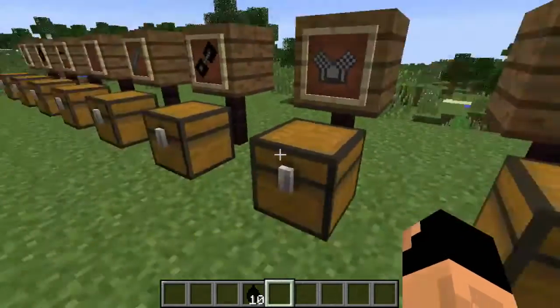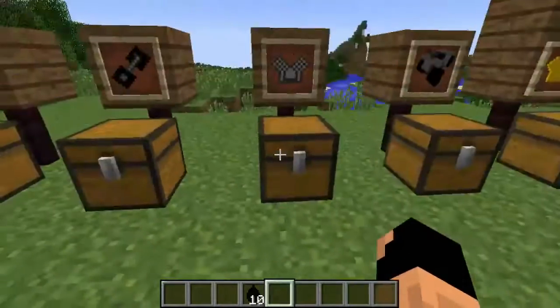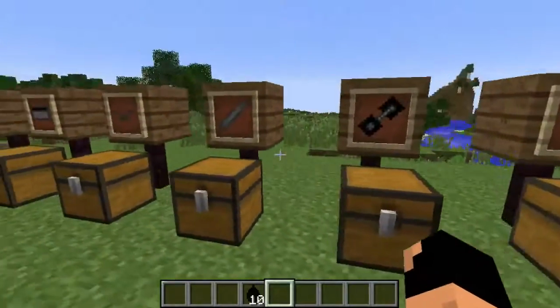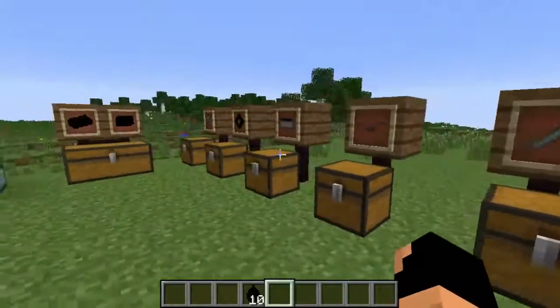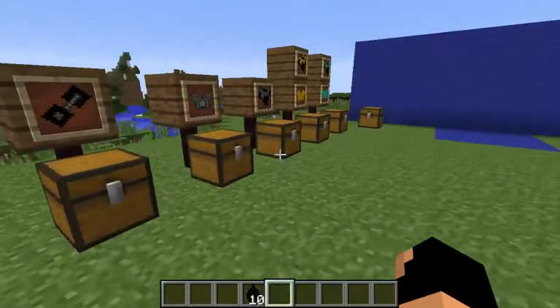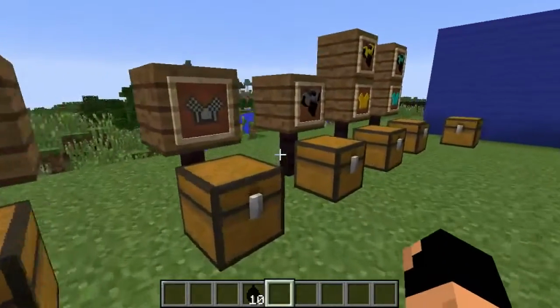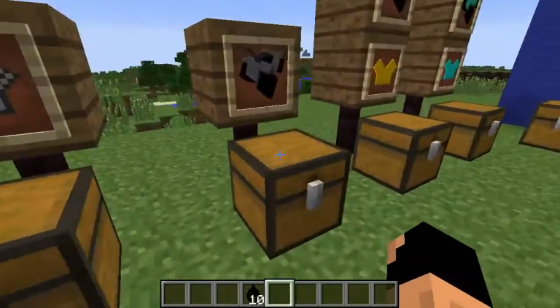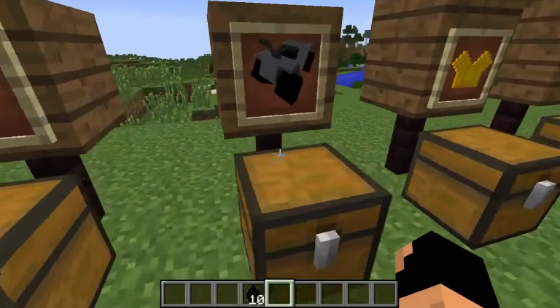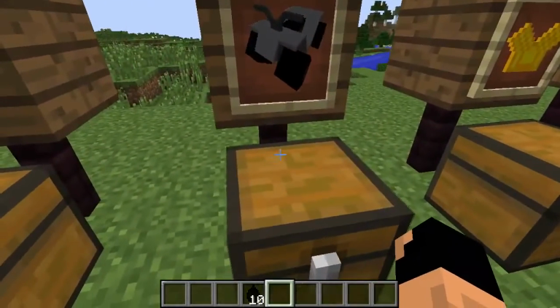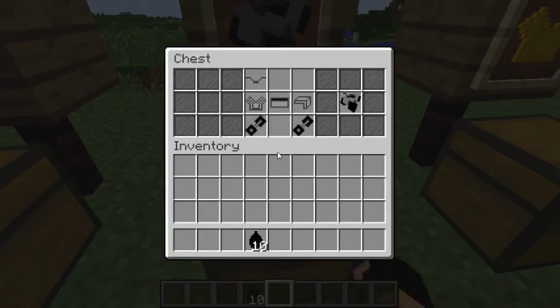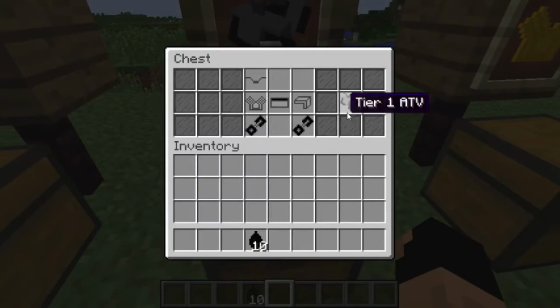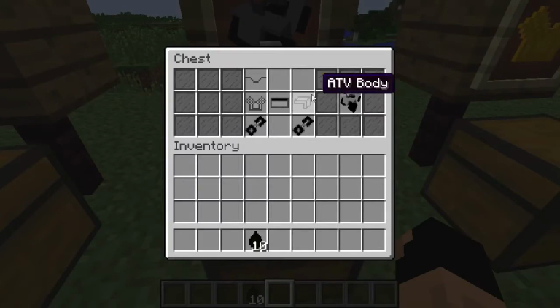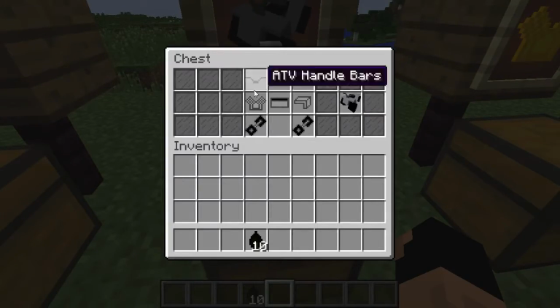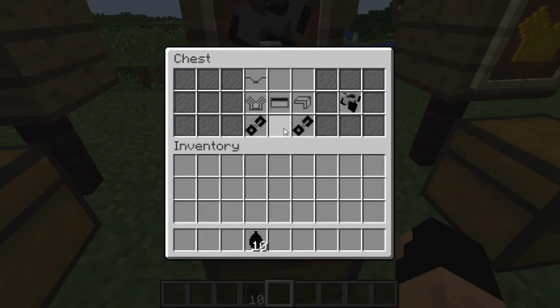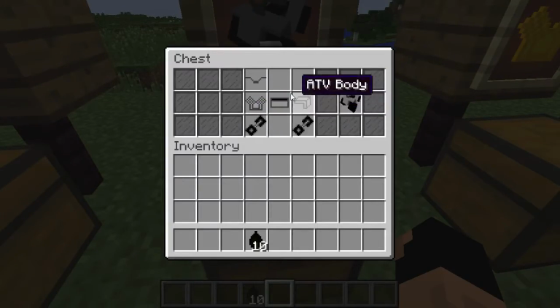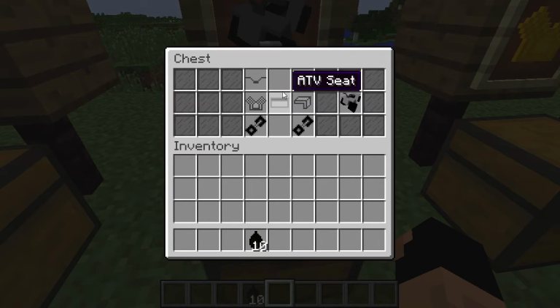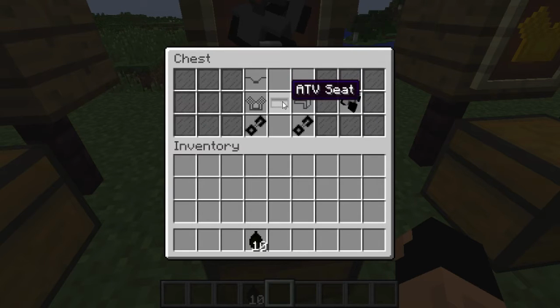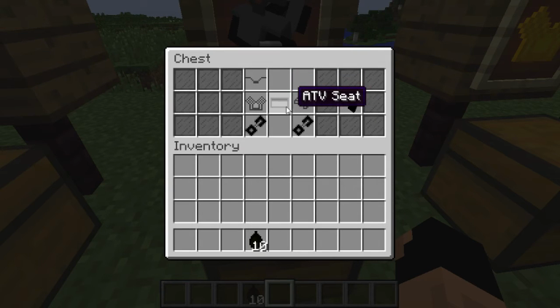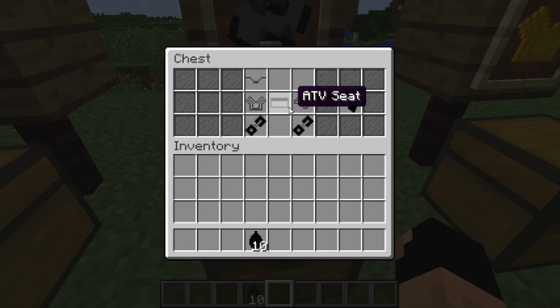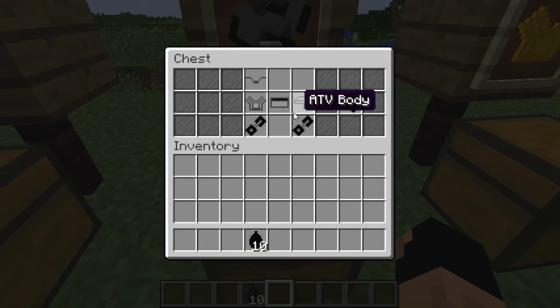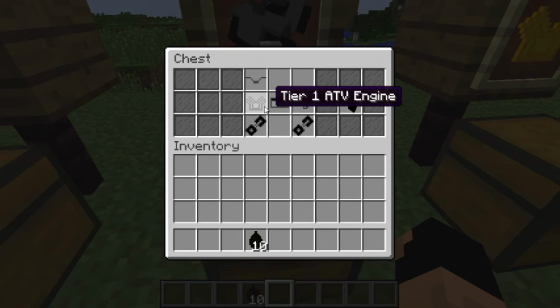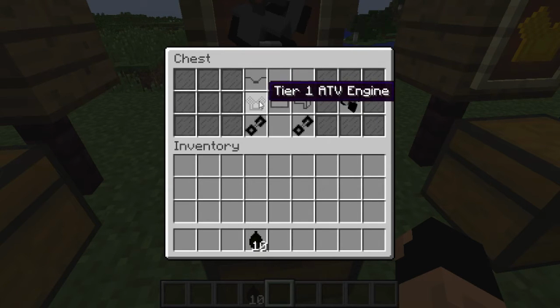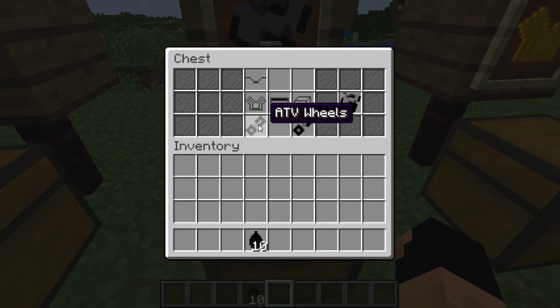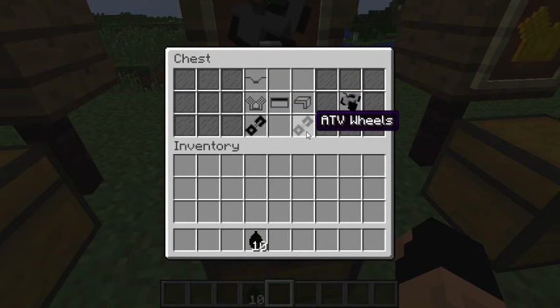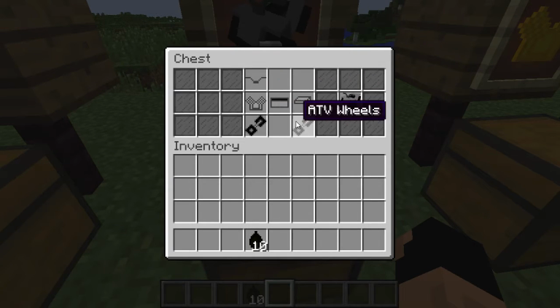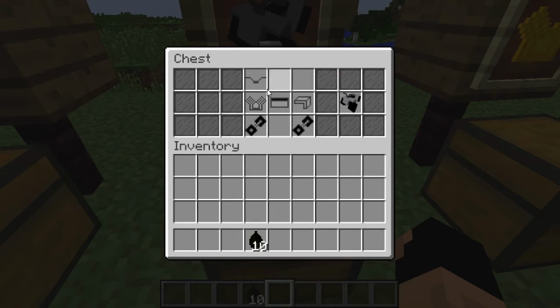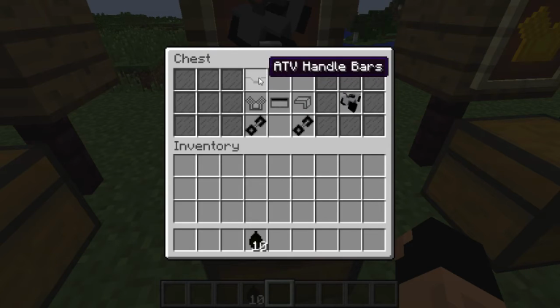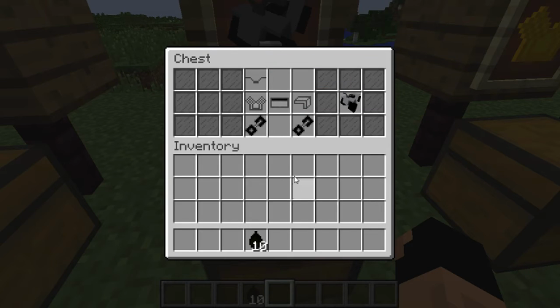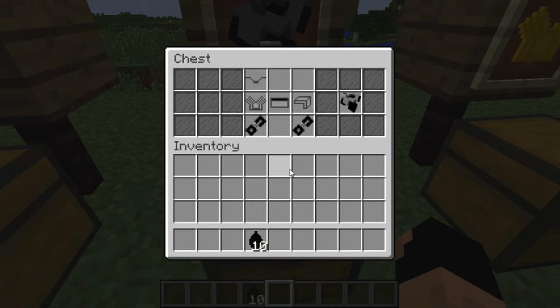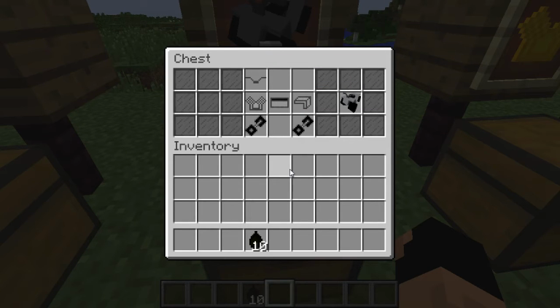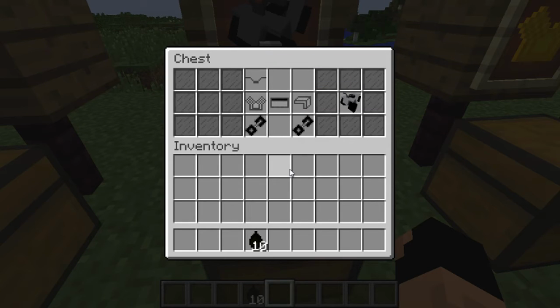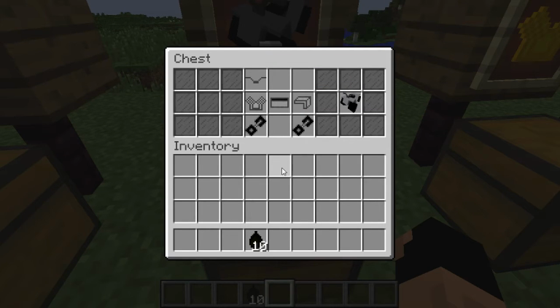Once you have all of these pieces created, you're going to come over here — this is how you put together the ATV, just like a regular ATV would look. The seat's in the middle, the body's in the back, the engine's in the front, the wheels on the underside, and the handlebars are where the handlebars are supposed to go. It's pretty simple once you take a look at it.